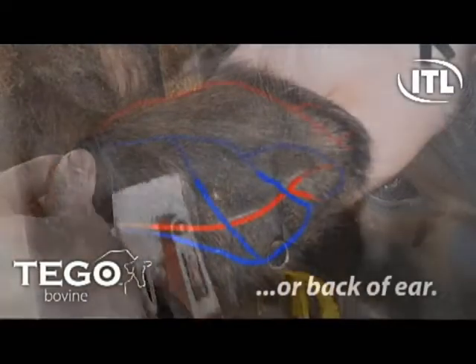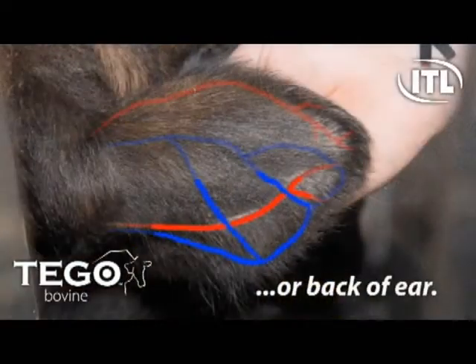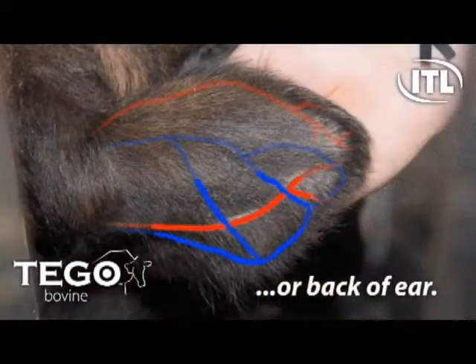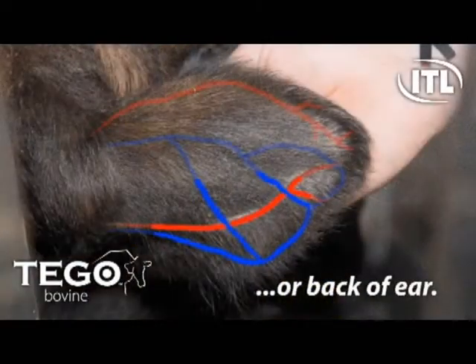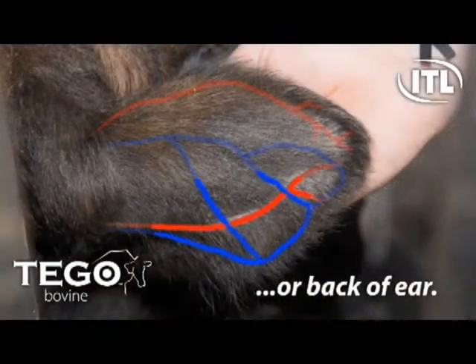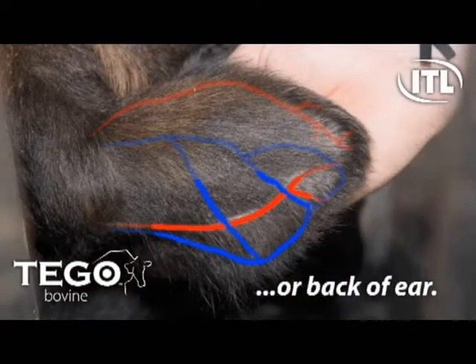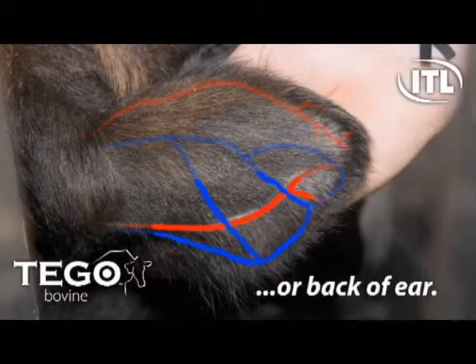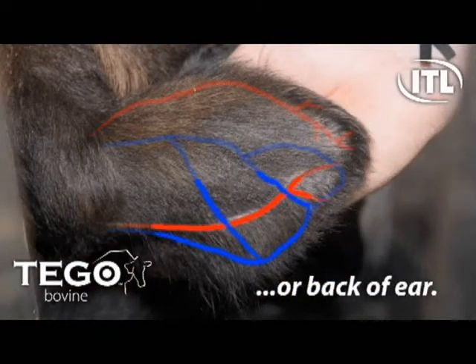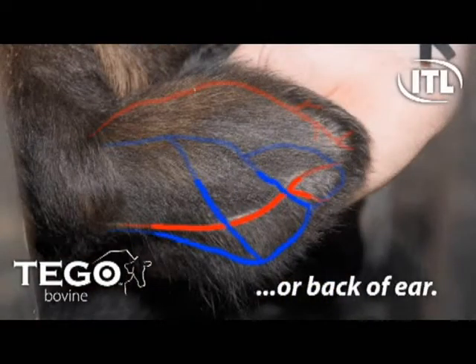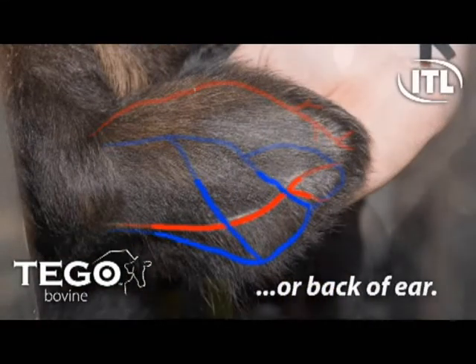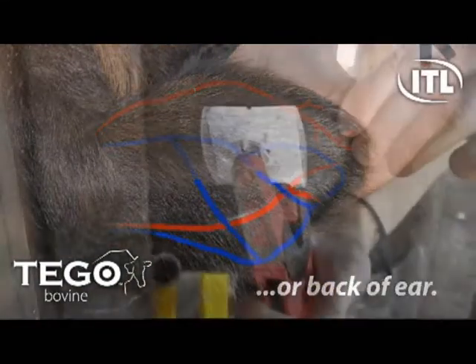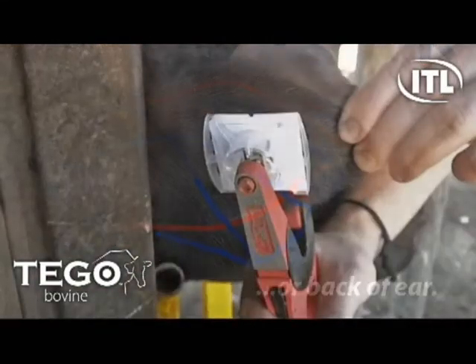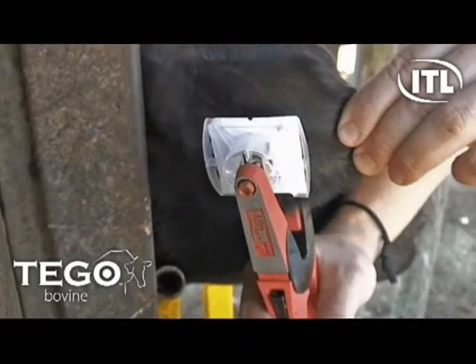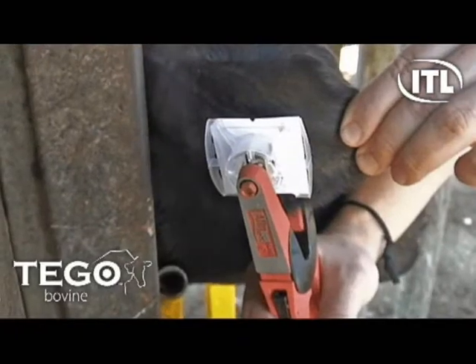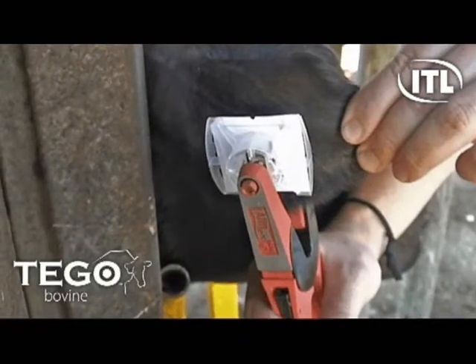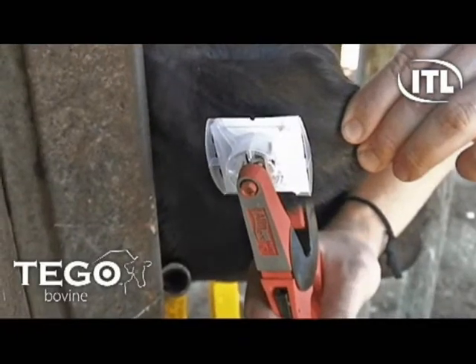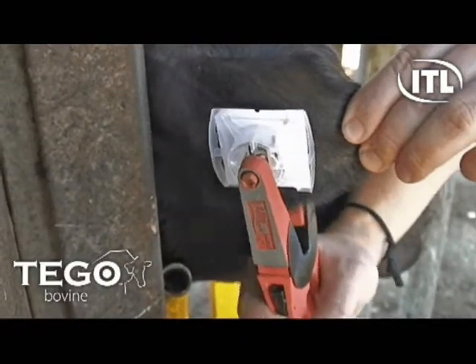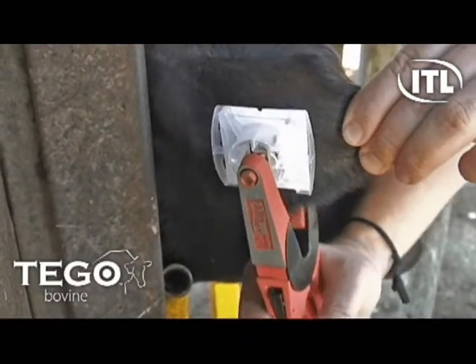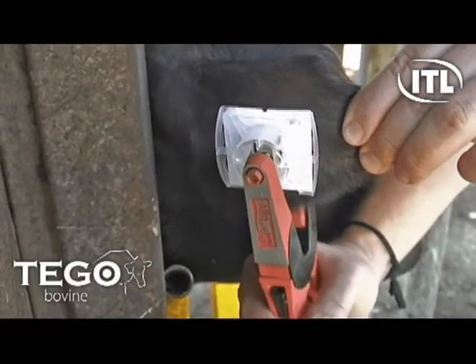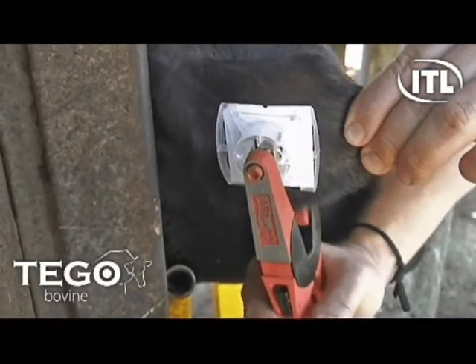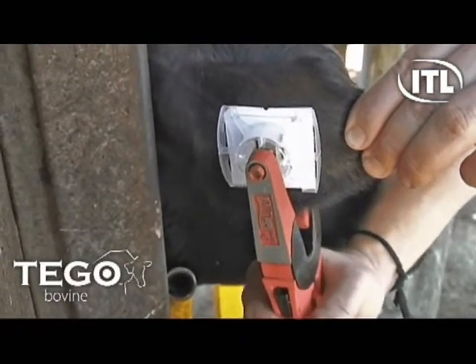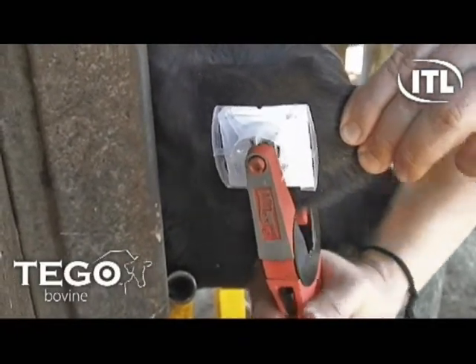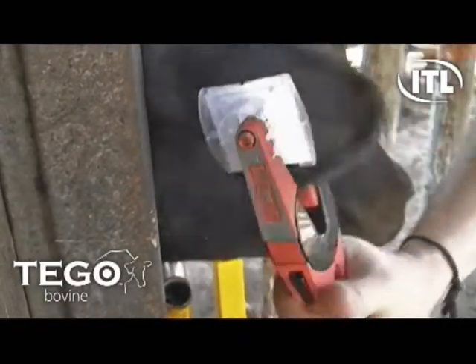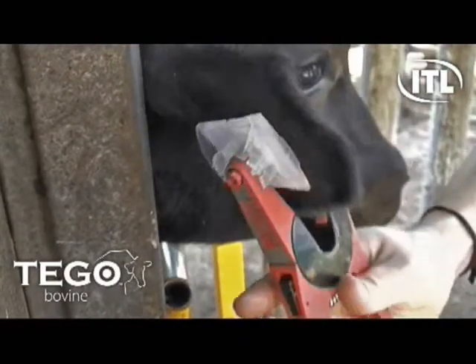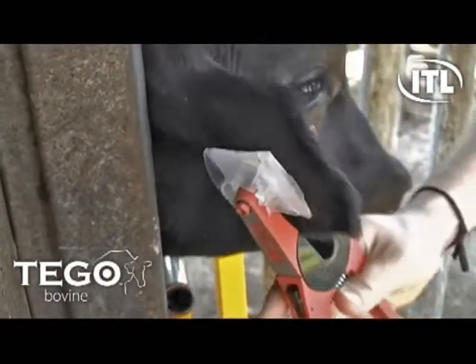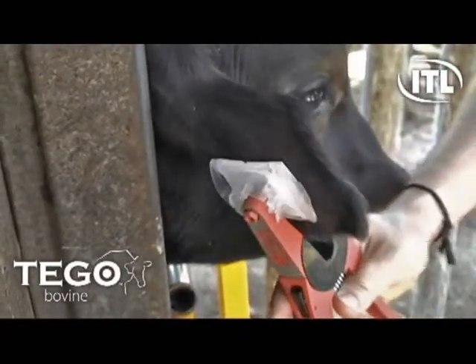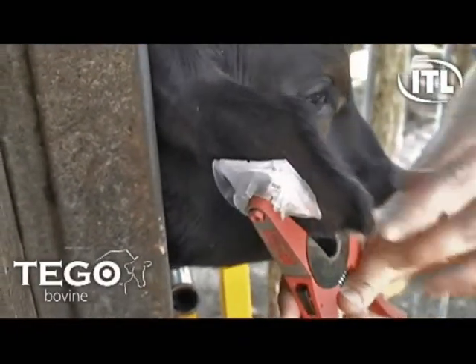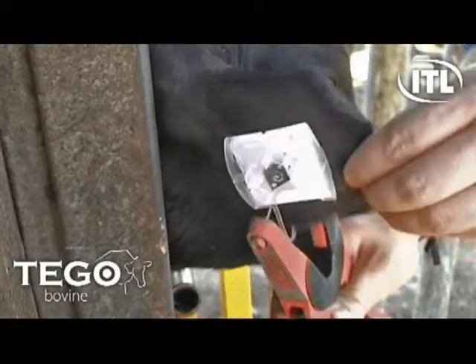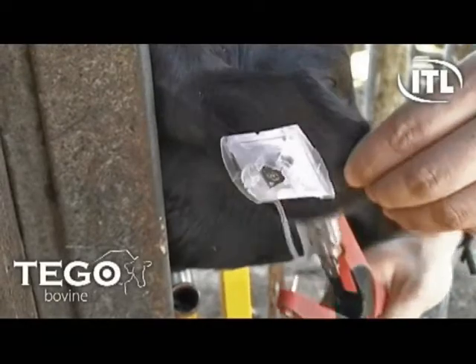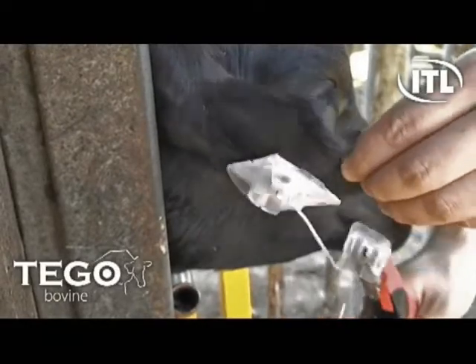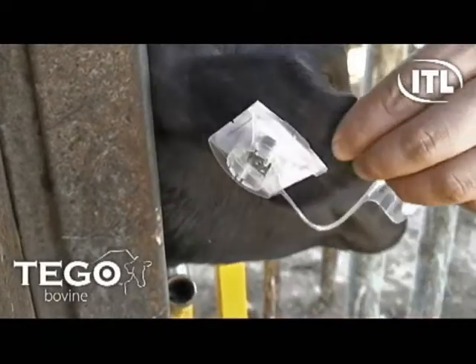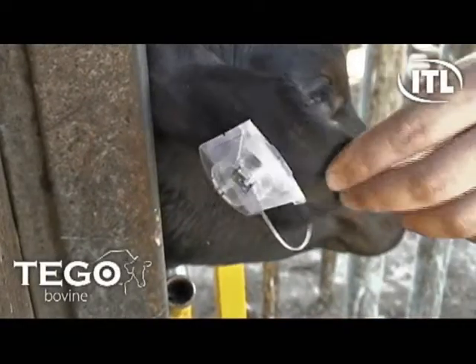As you can see, the Tego Blood Collection Kit is applied with one swift motion. After 10 to 30 seconds, you can see the blood saturate the Tego Blood Guard through the clear window on the back of the Tego Kit.